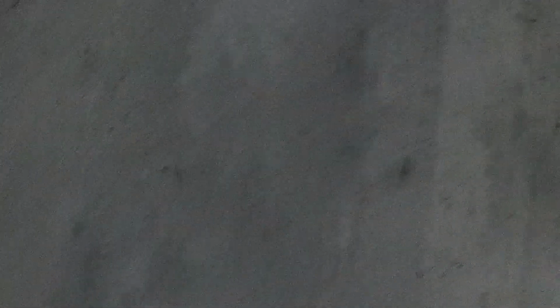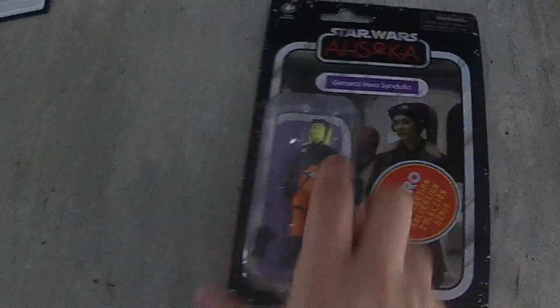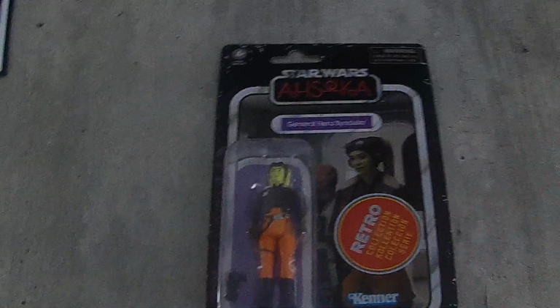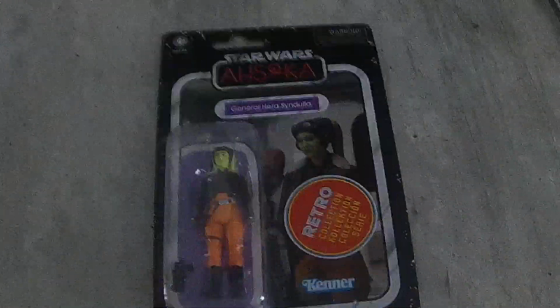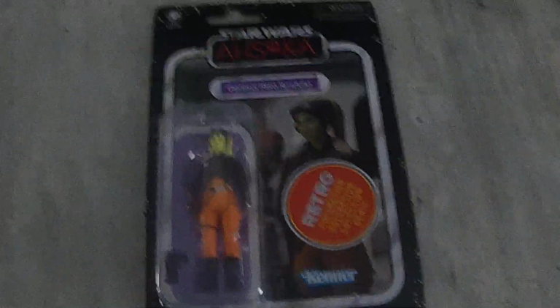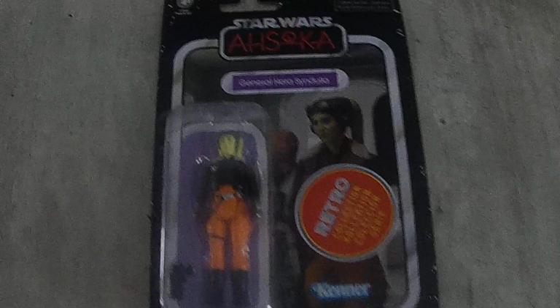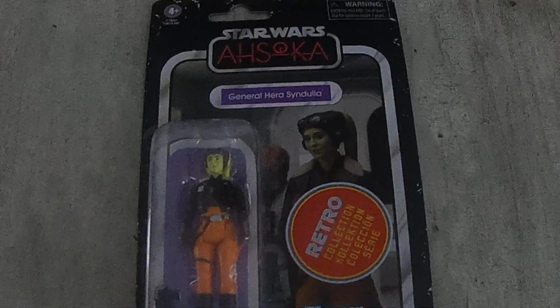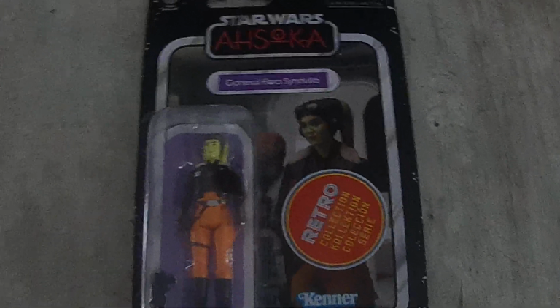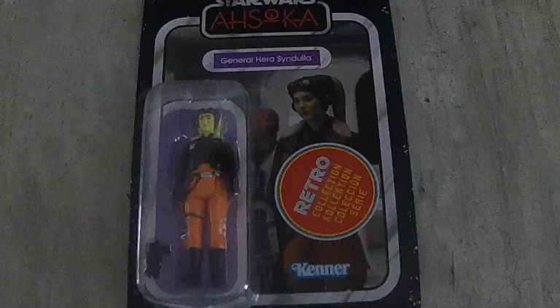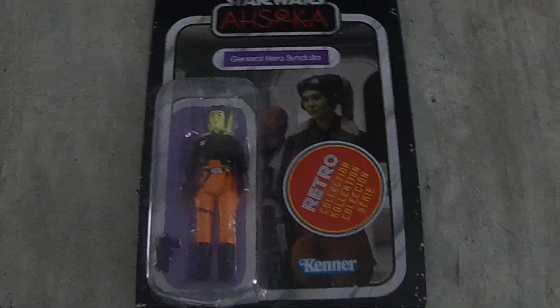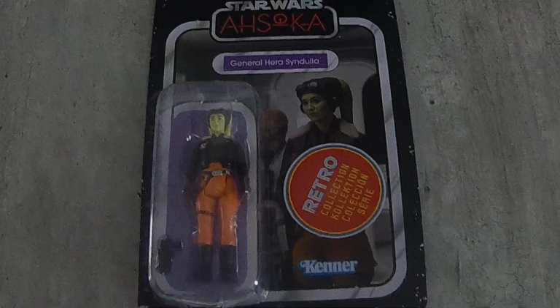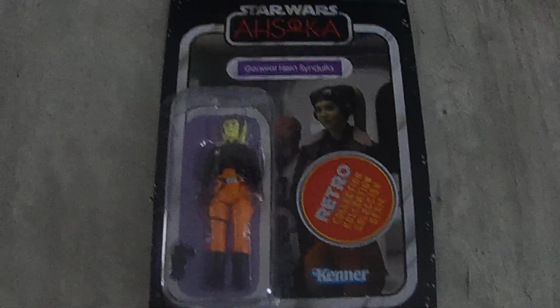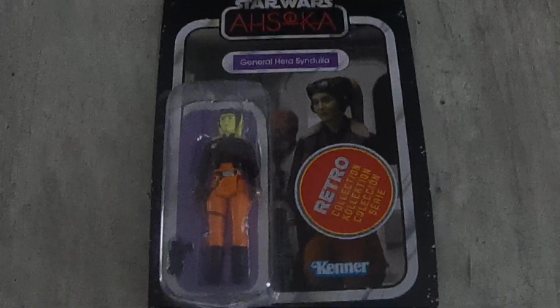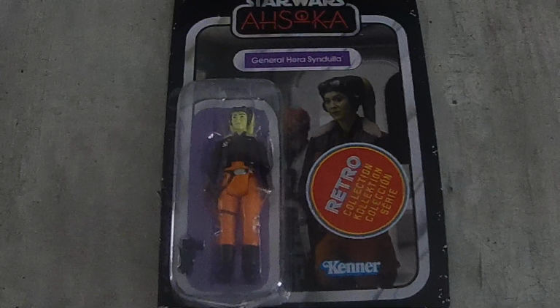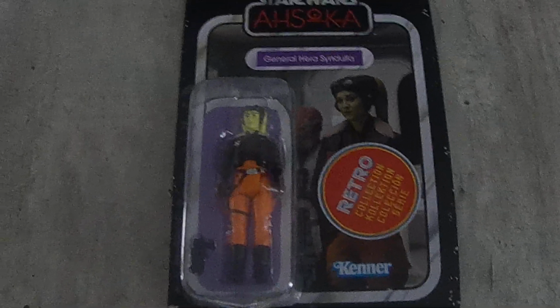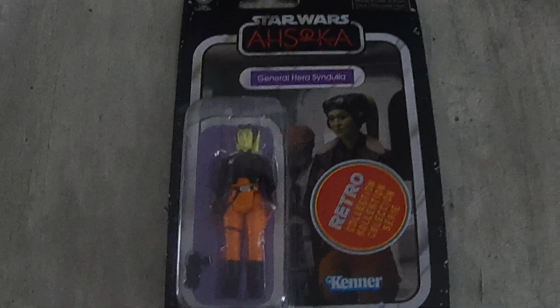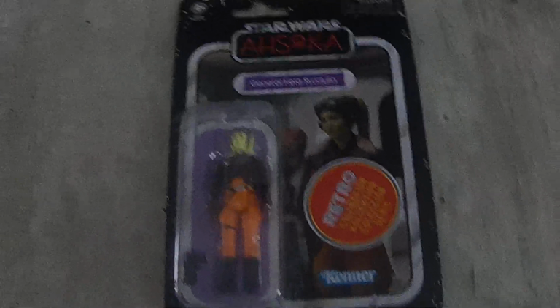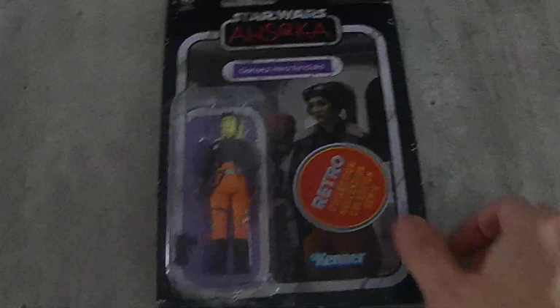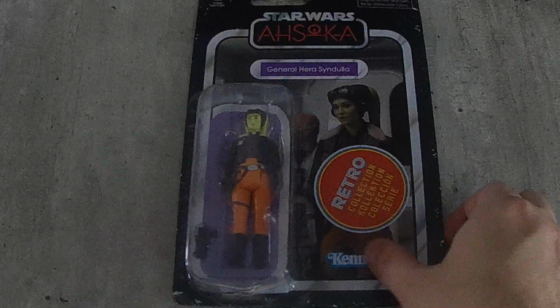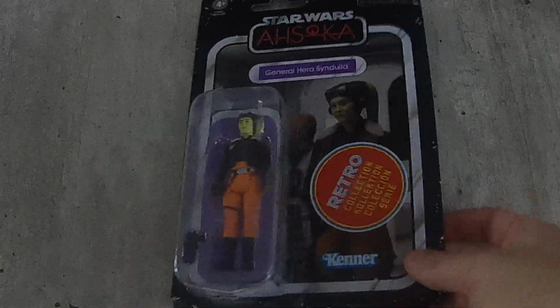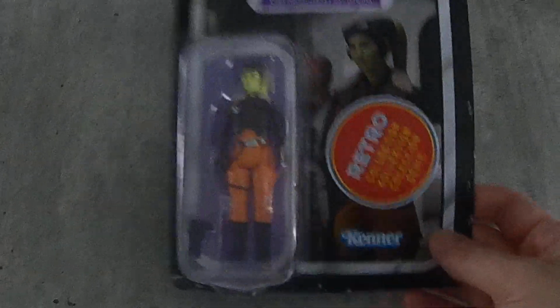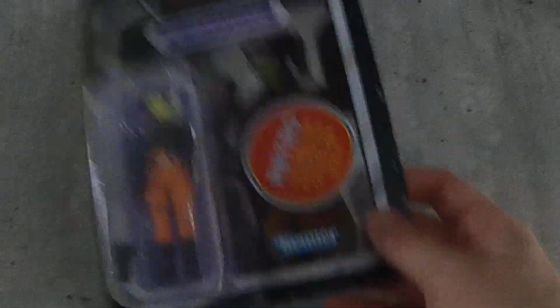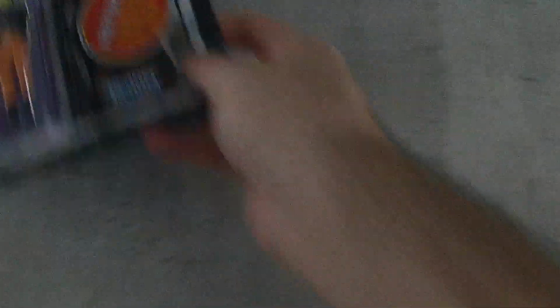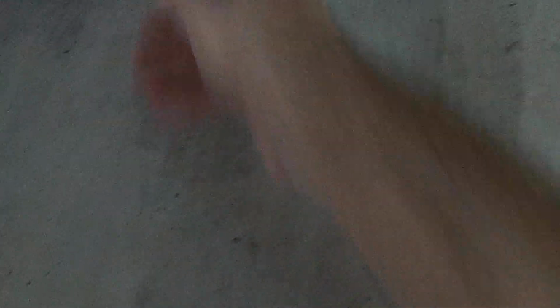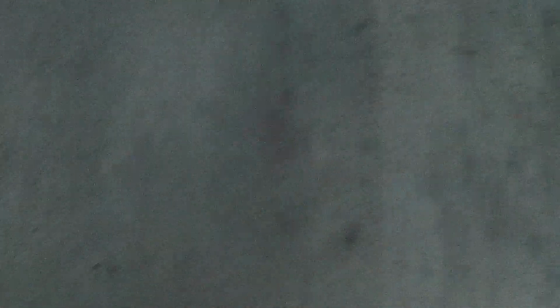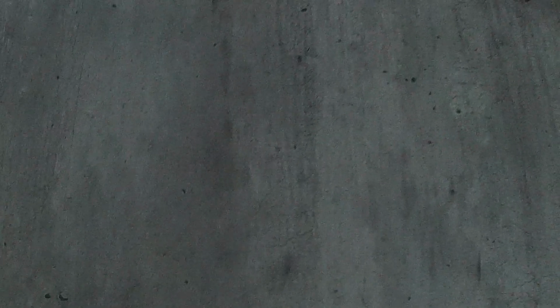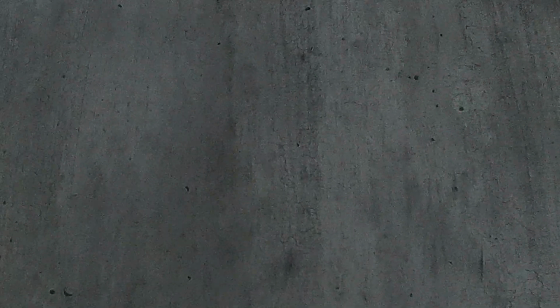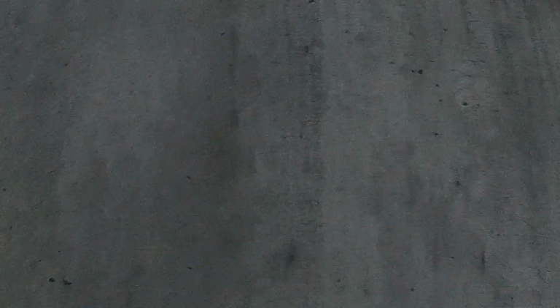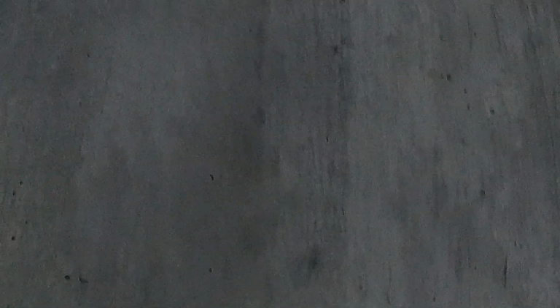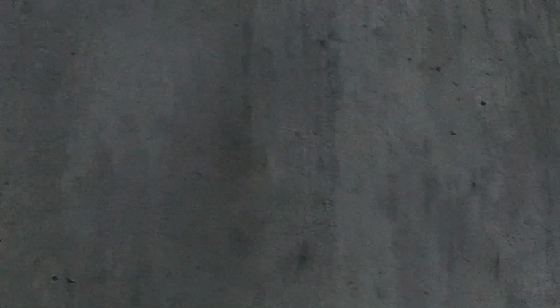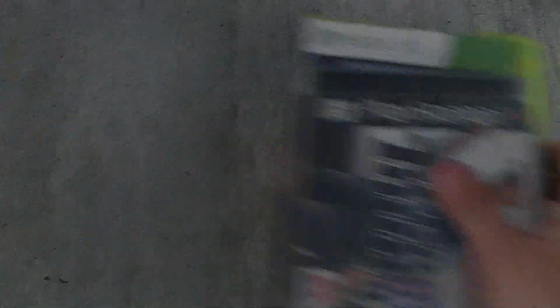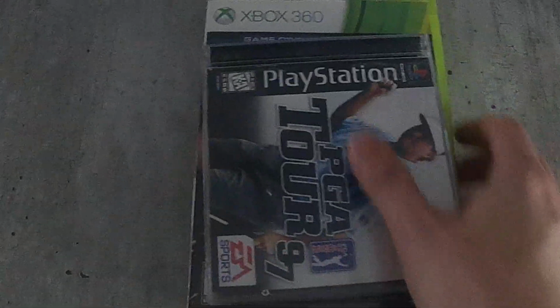I picked up one figure here. This is from the Retro Collection — Star Wars Ahsoka, General Sandulo. There are a lot of memes going around about her, so I picked that up.